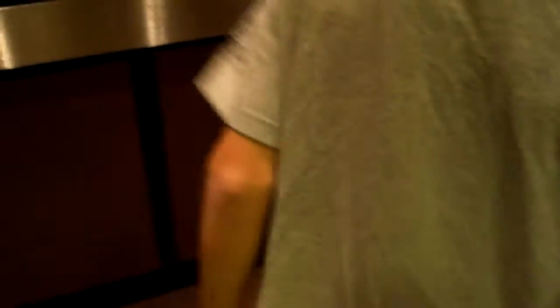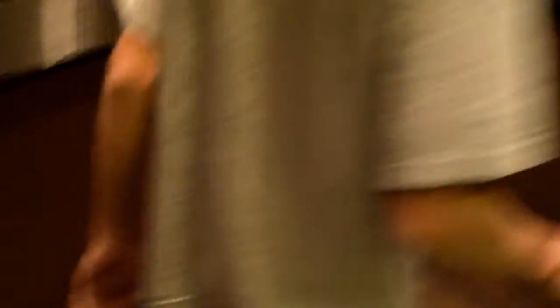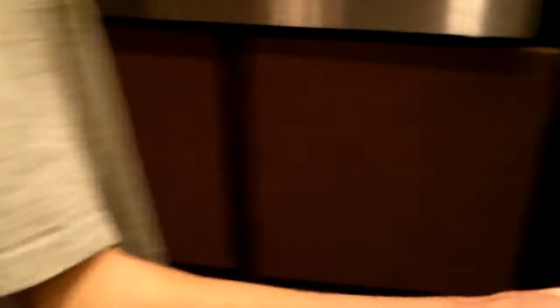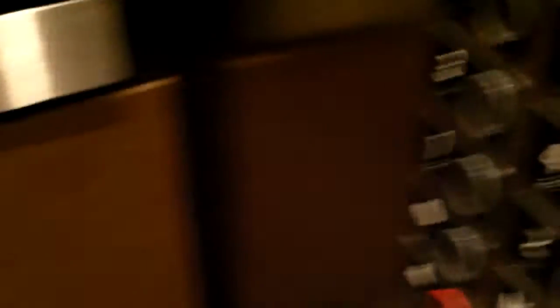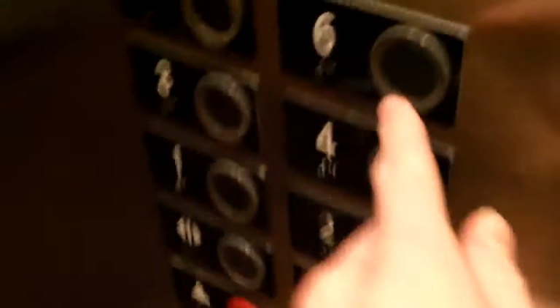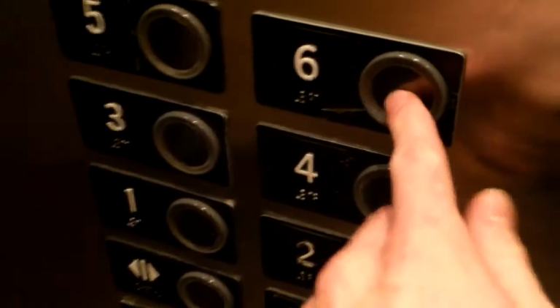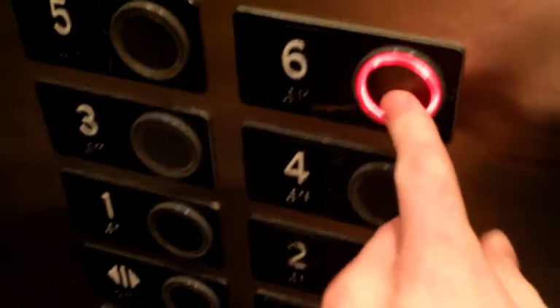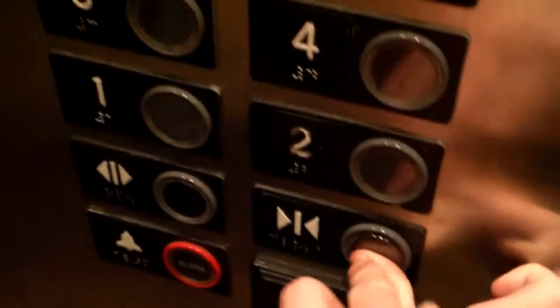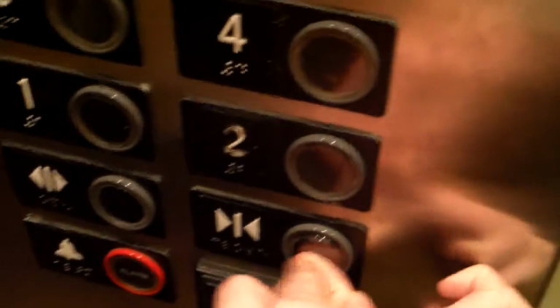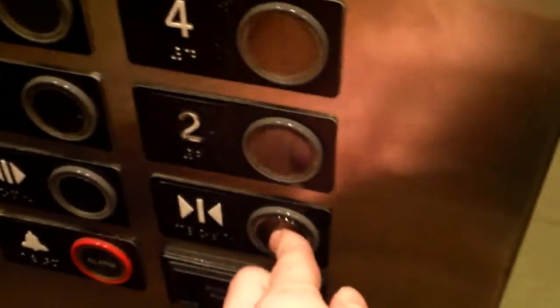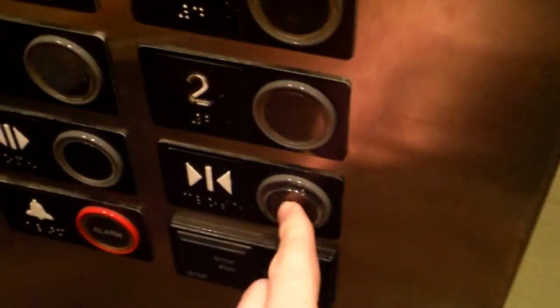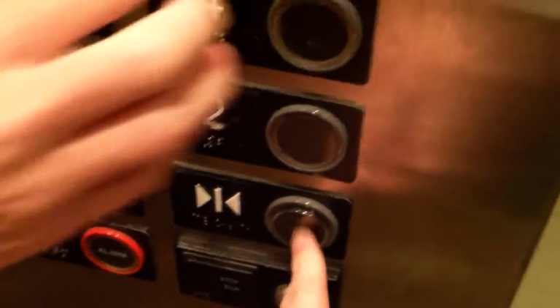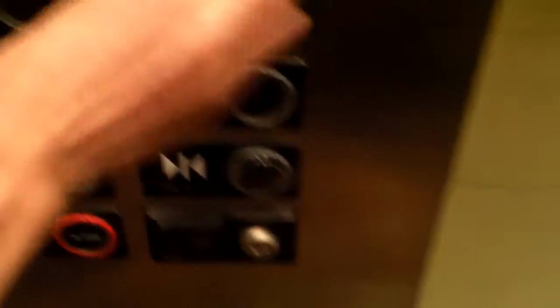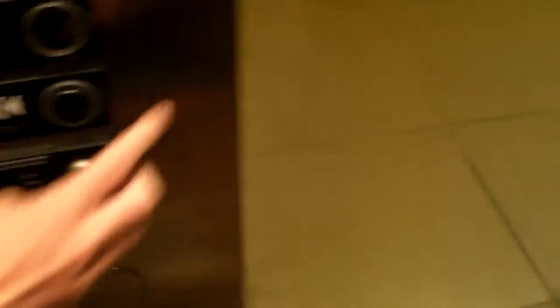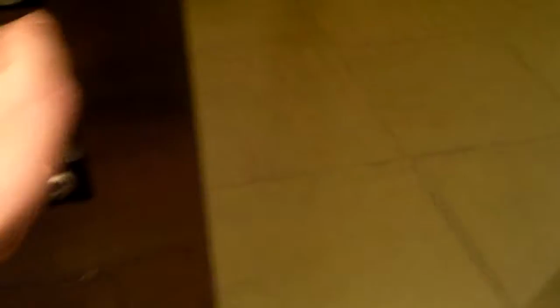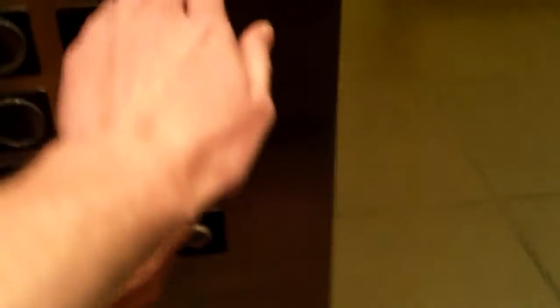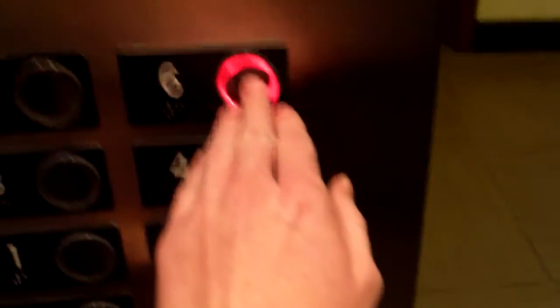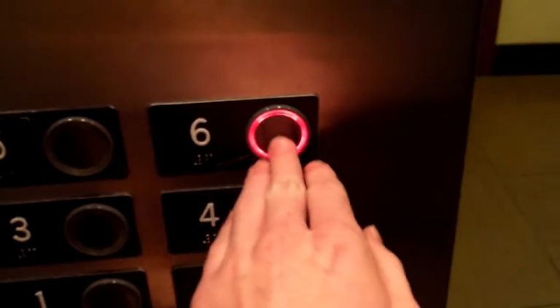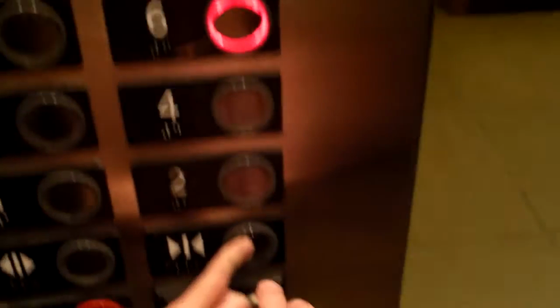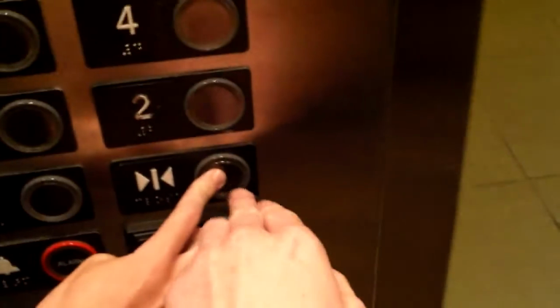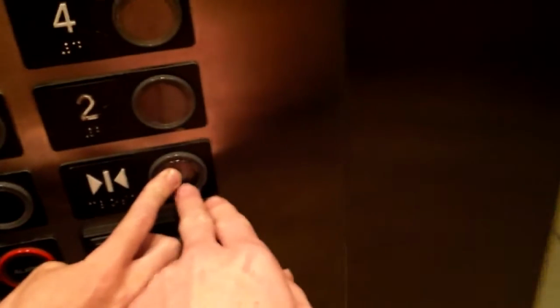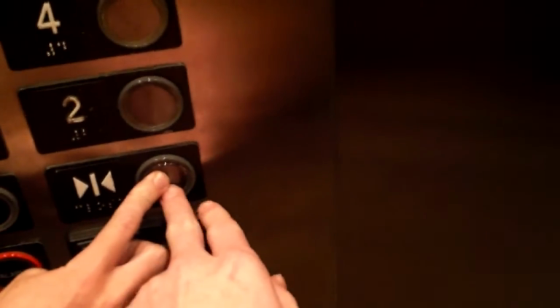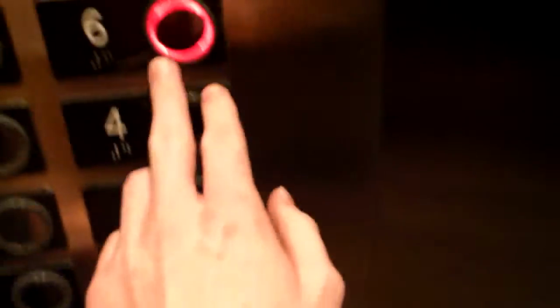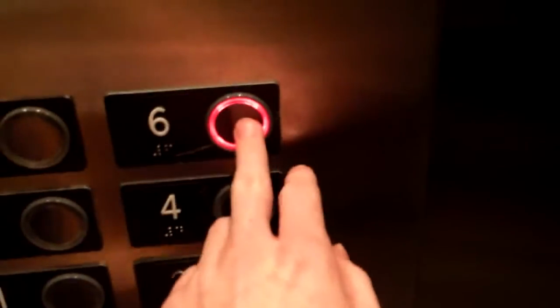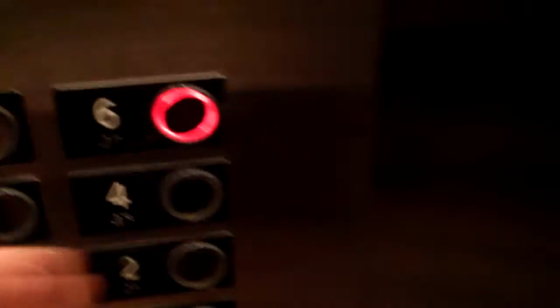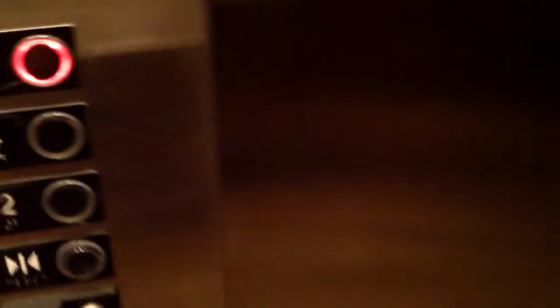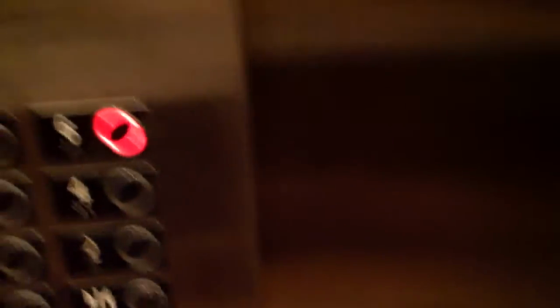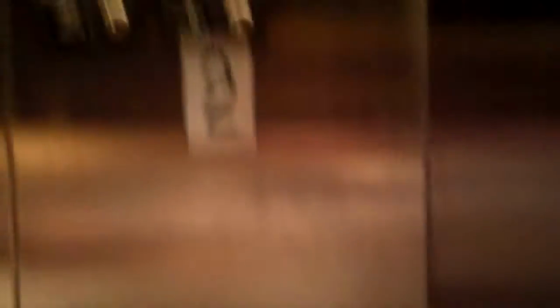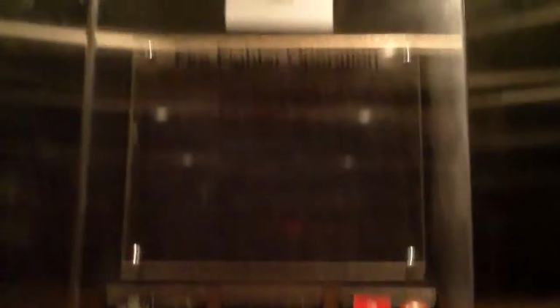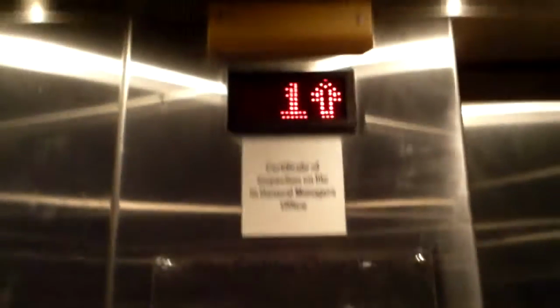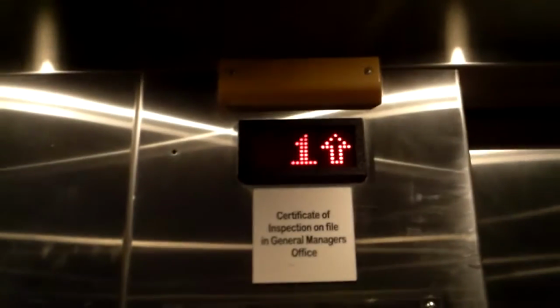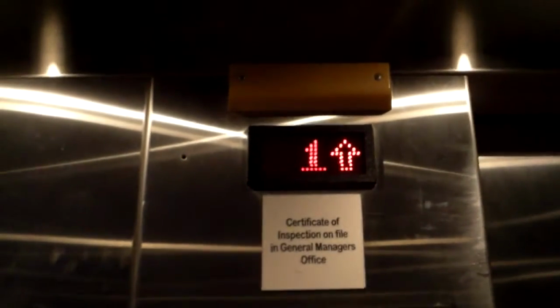Here is the elevator at the Hyatt Place in Lone Tree, Colorado. It's a U.S. elevator with originally soft touch buttons, but it looks like they got ThyssenKrupp buttons now.